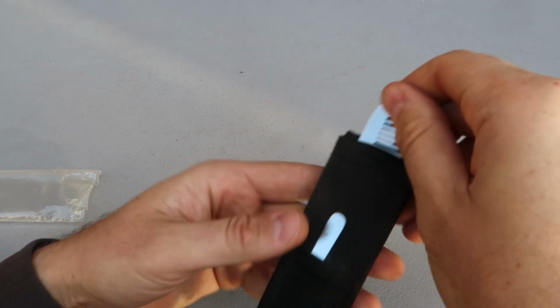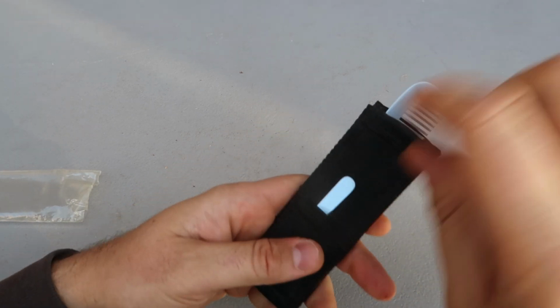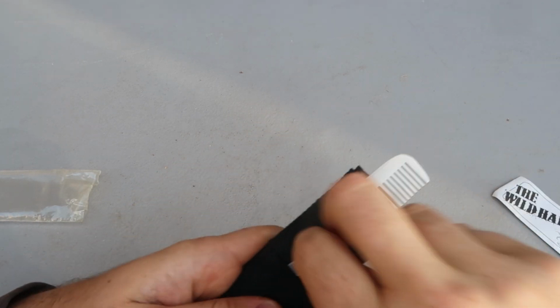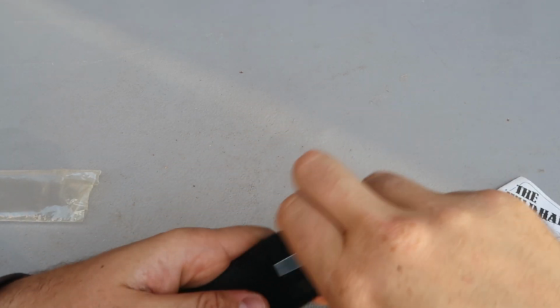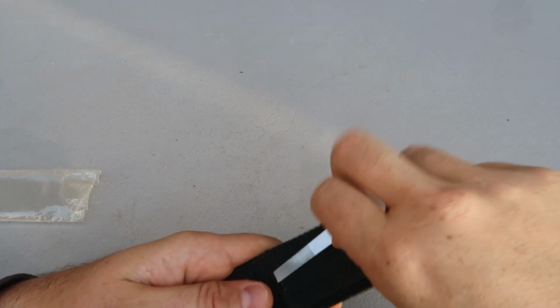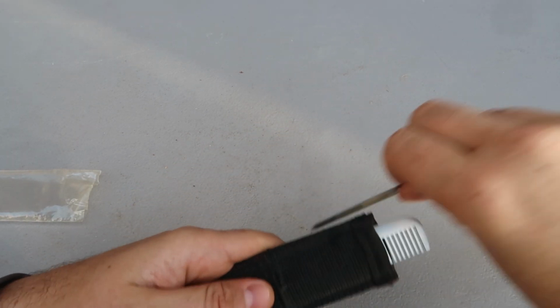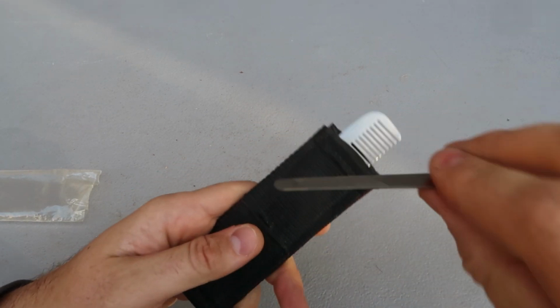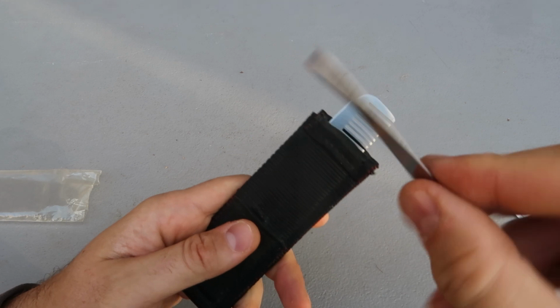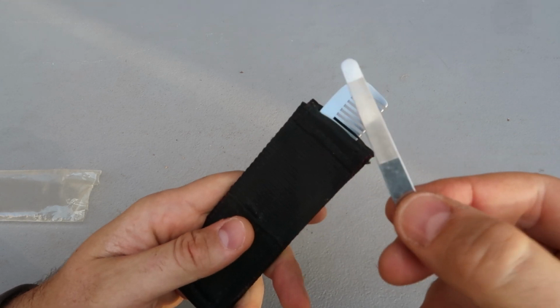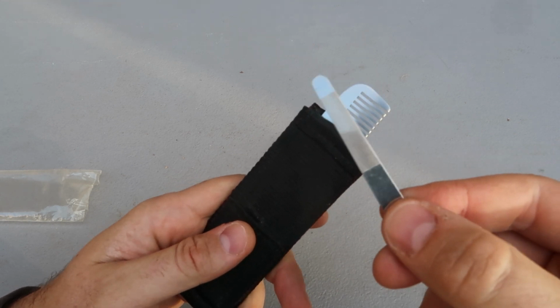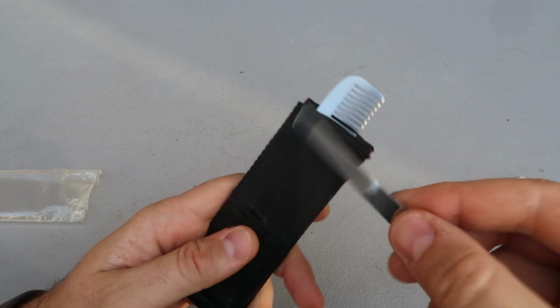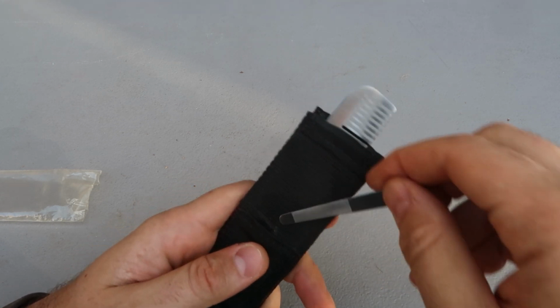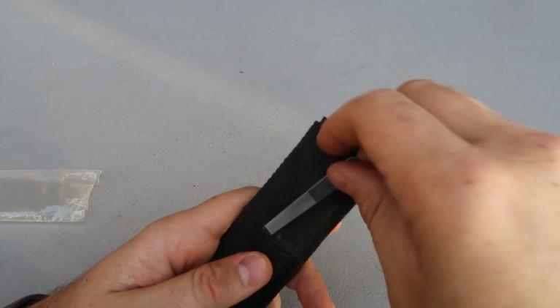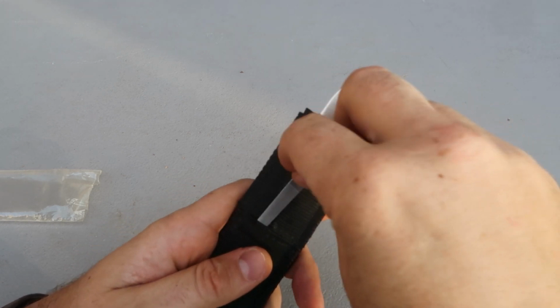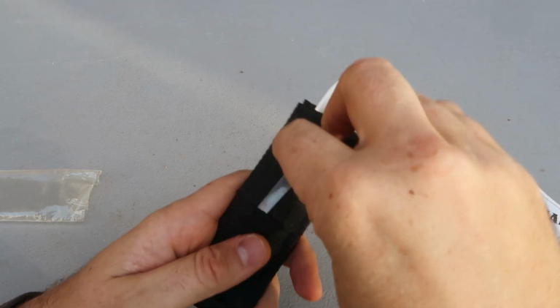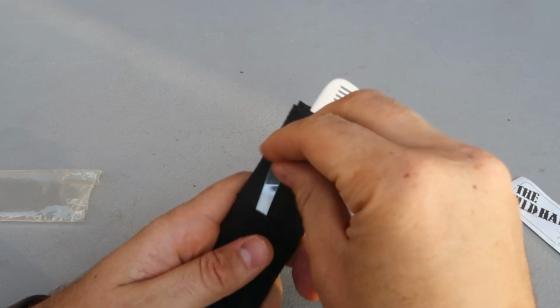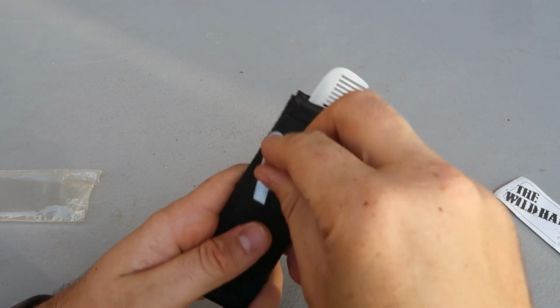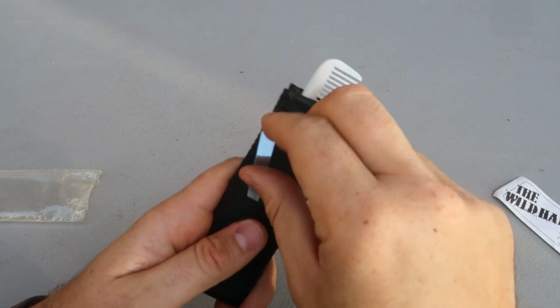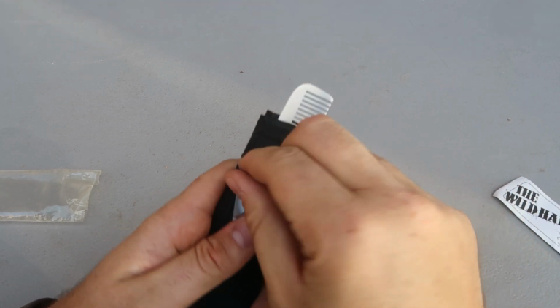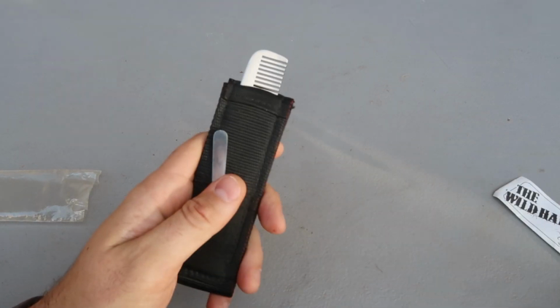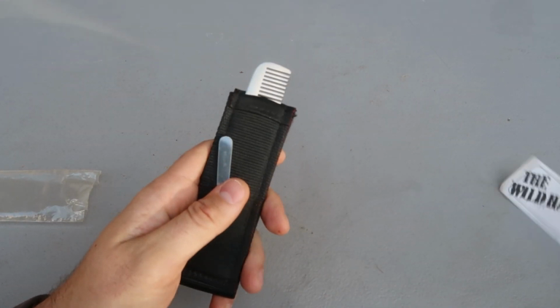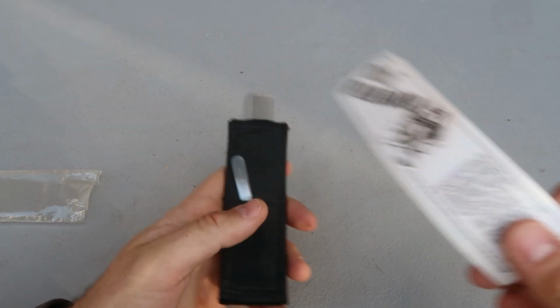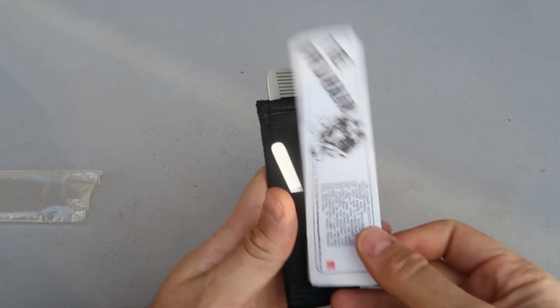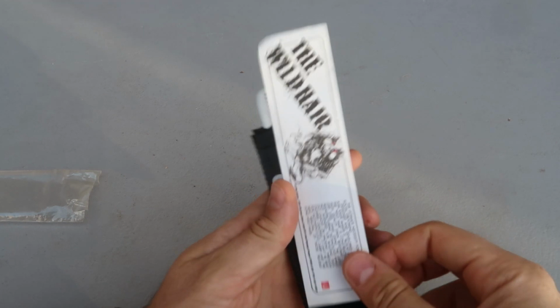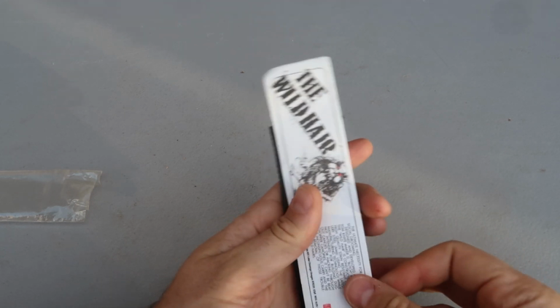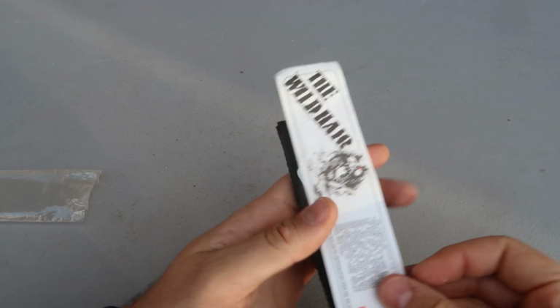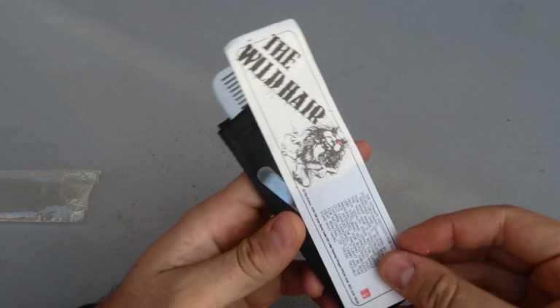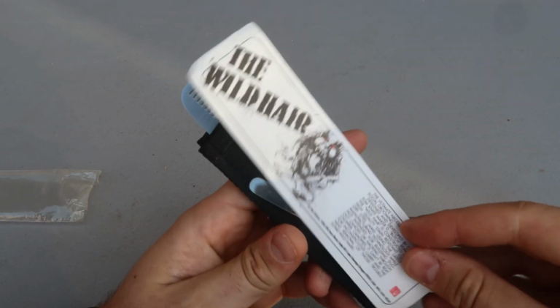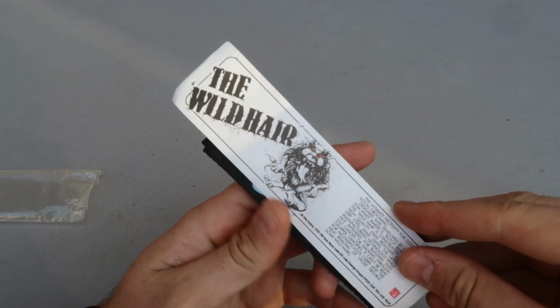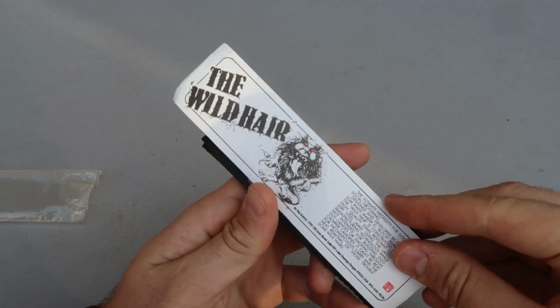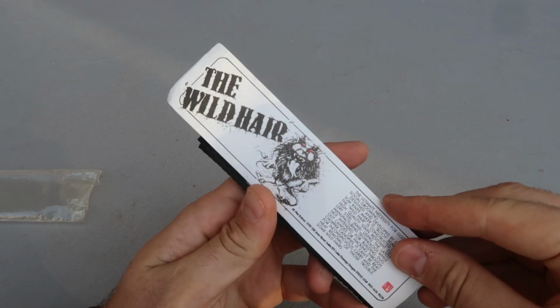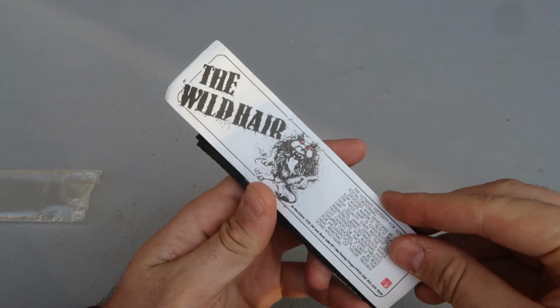That is weird — and it comes with a nail file. These things are pretty rare and hard to find.